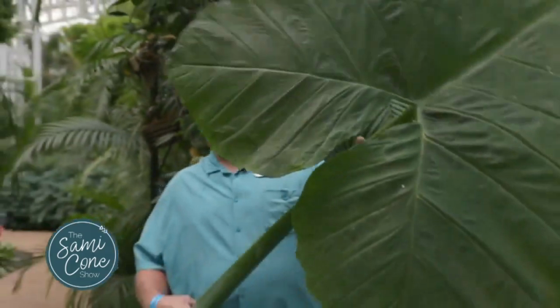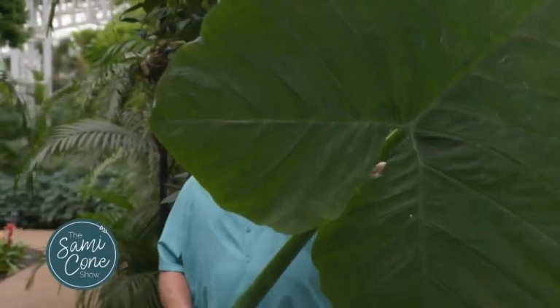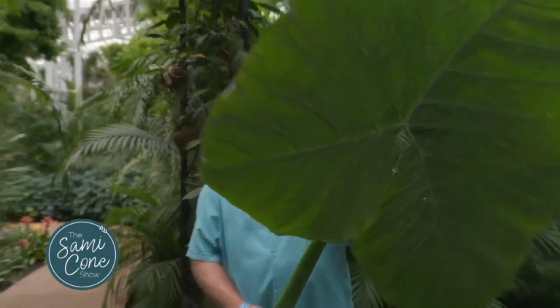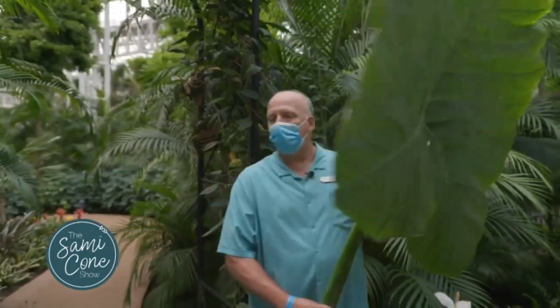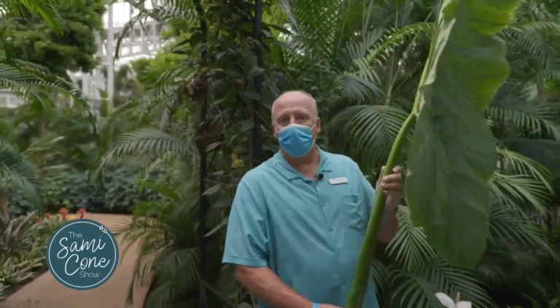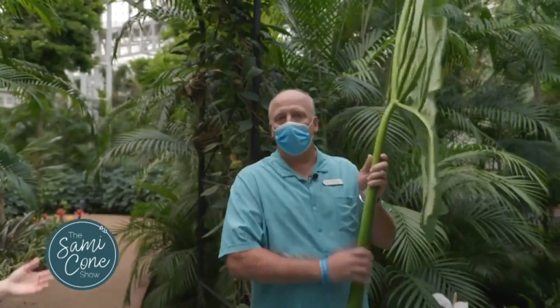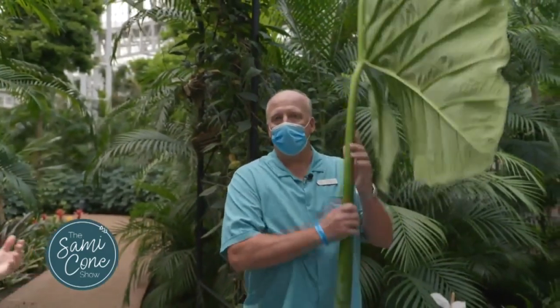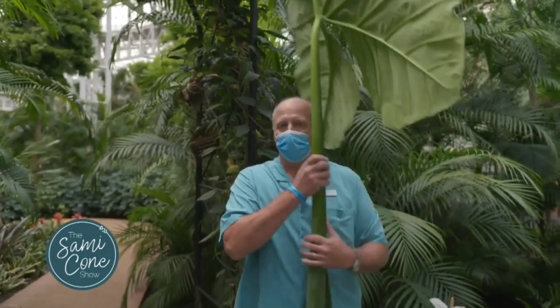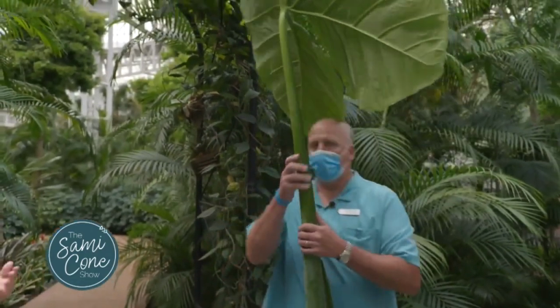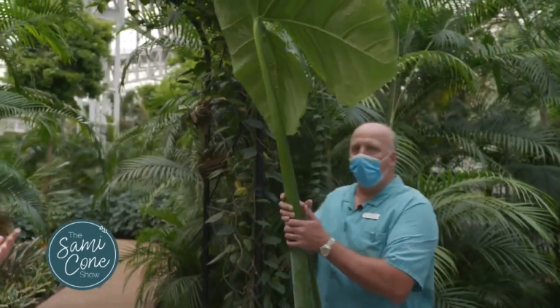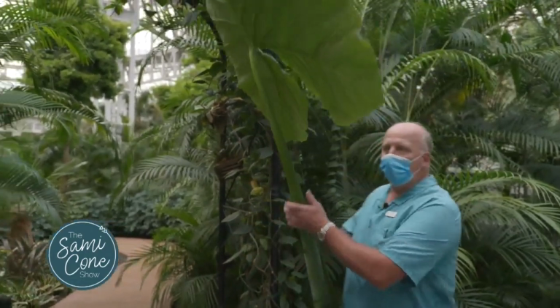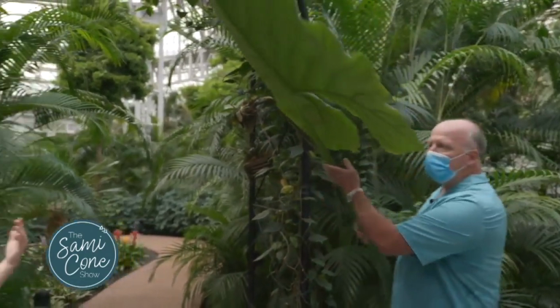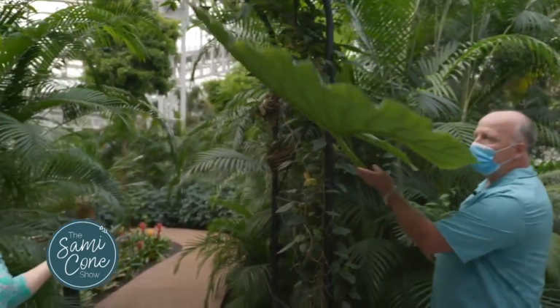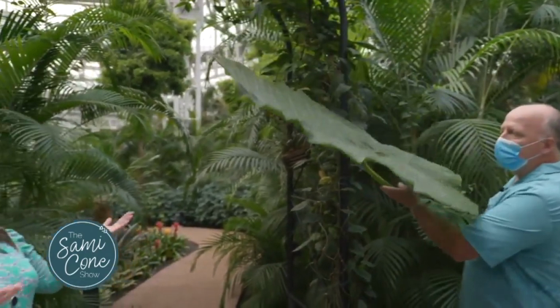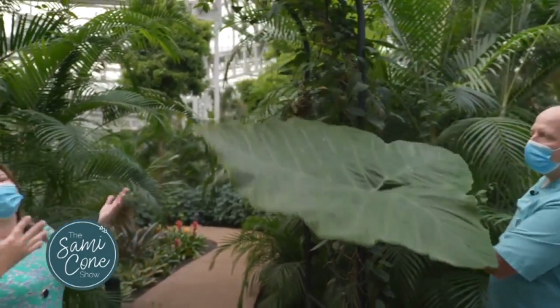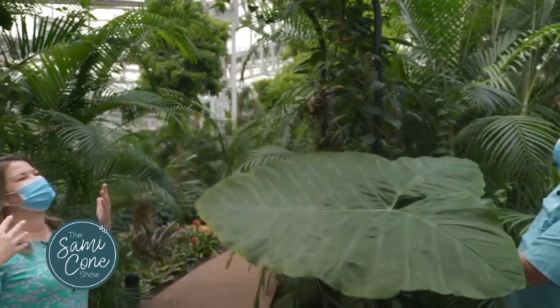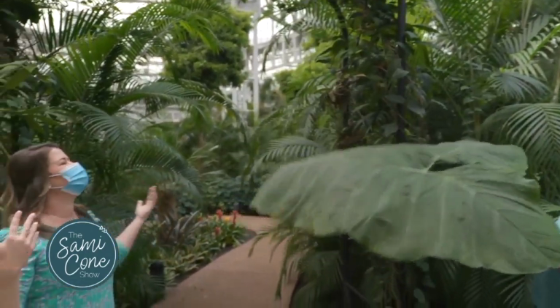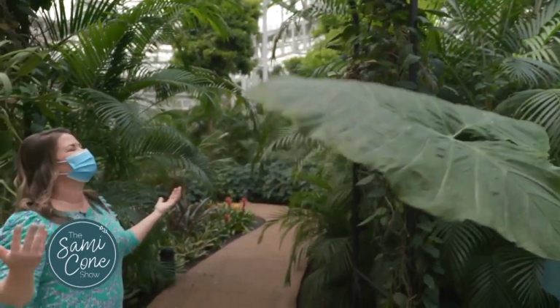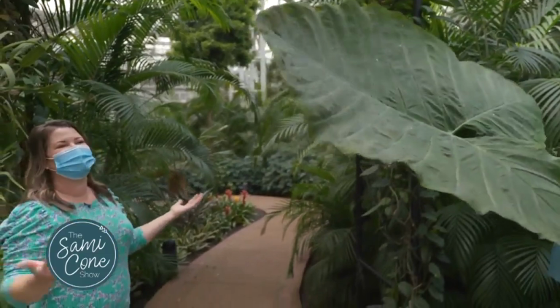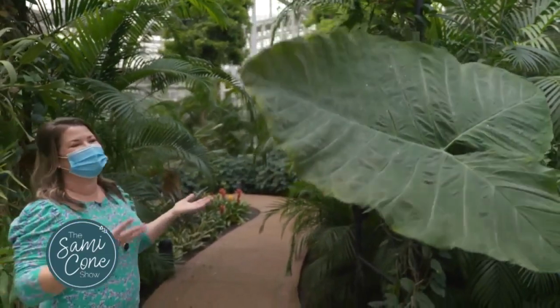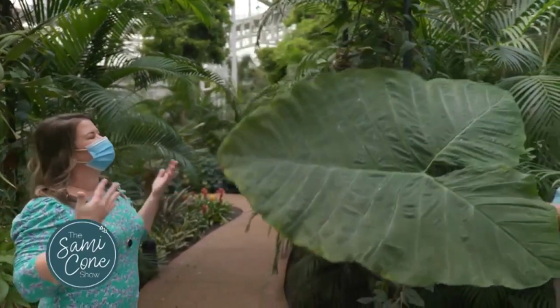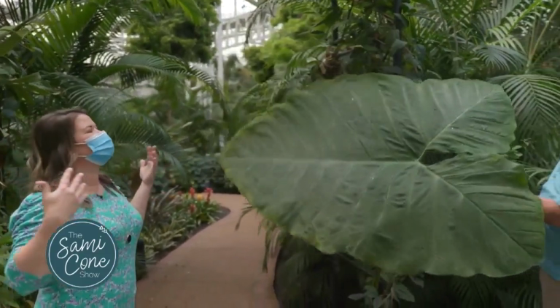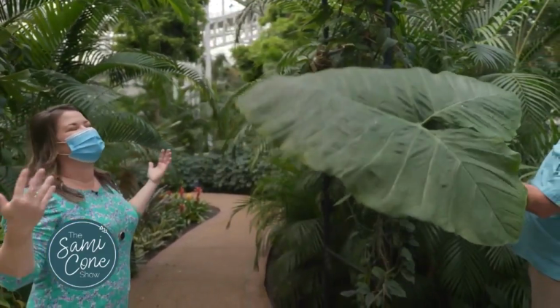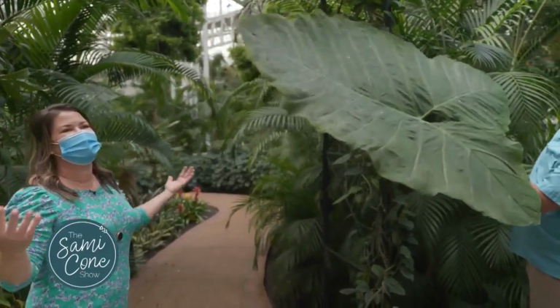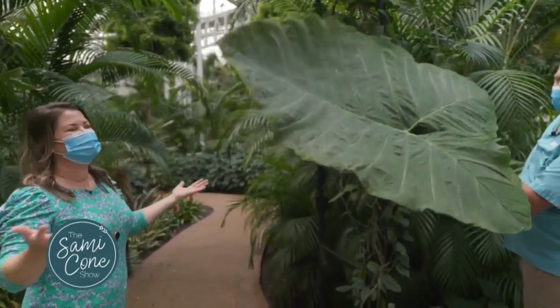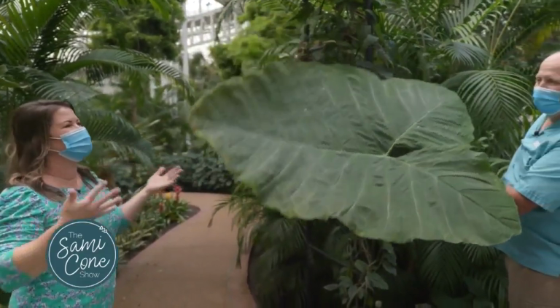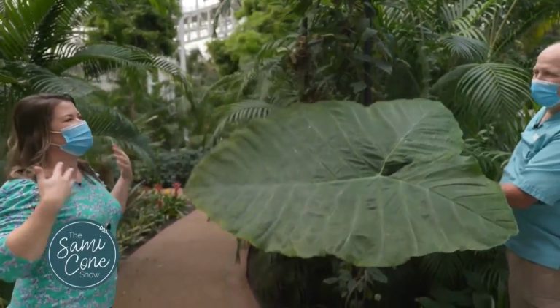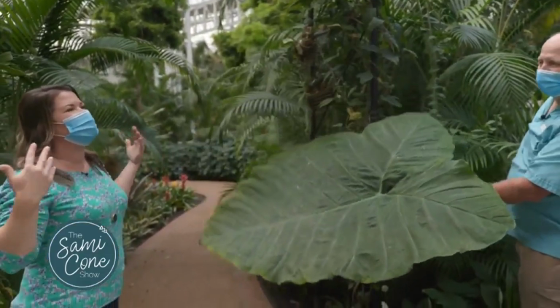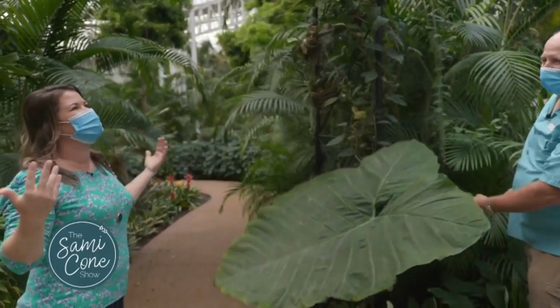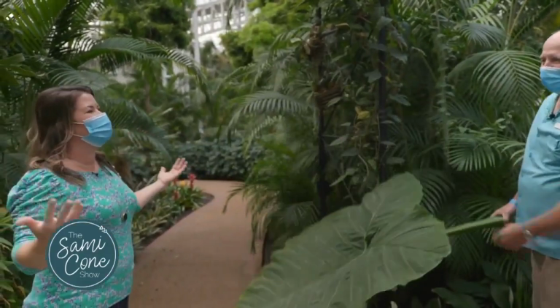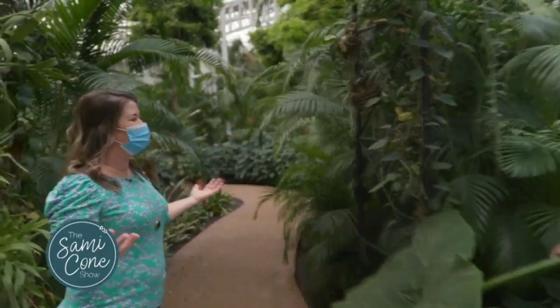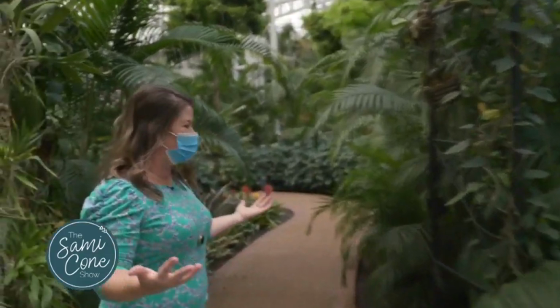One of the other really, really neat plants that we have over here is the alacacia. And I thought what I would do is fan you, because you deserve to be fanned. Please. I've been waiting for this all my life, Brooks.